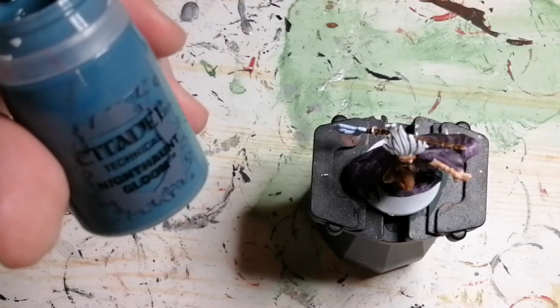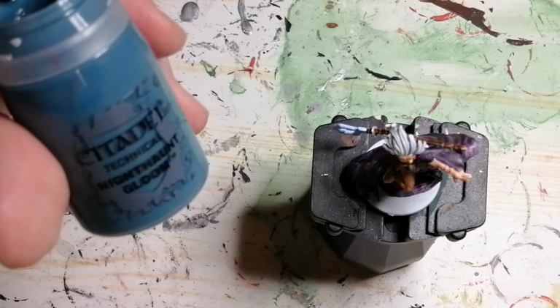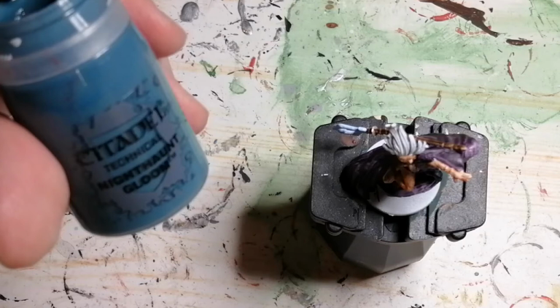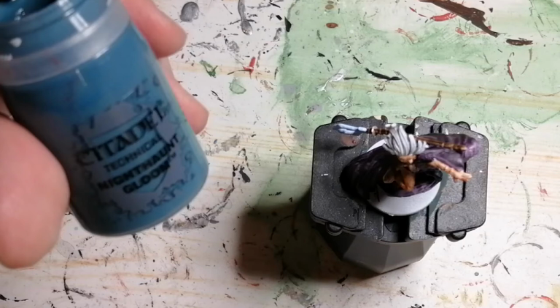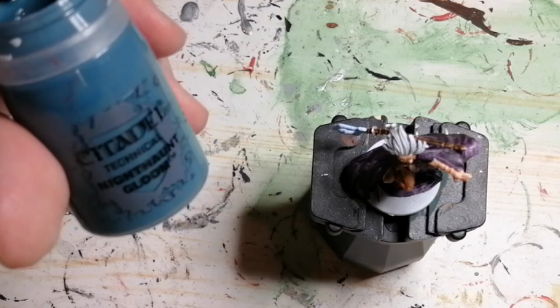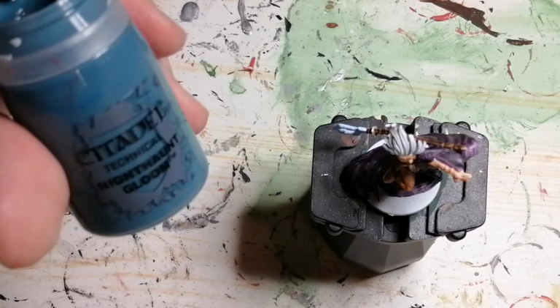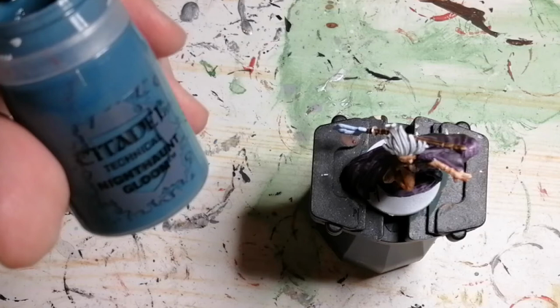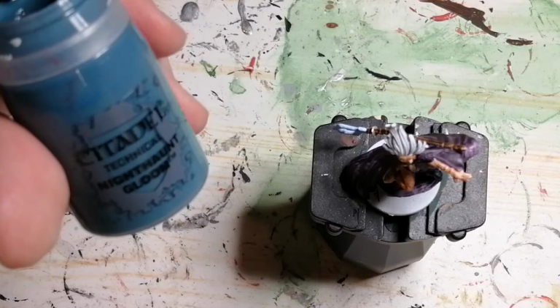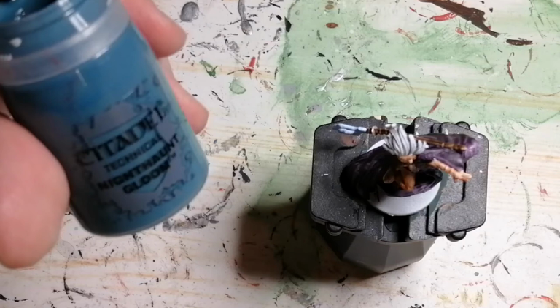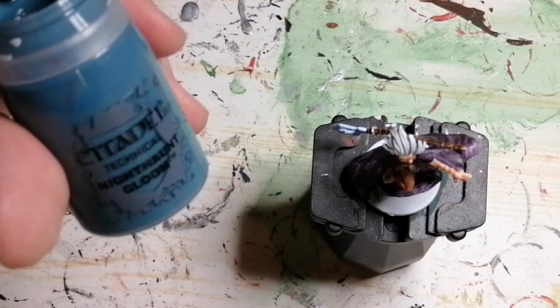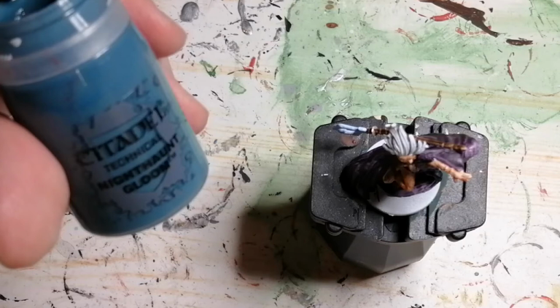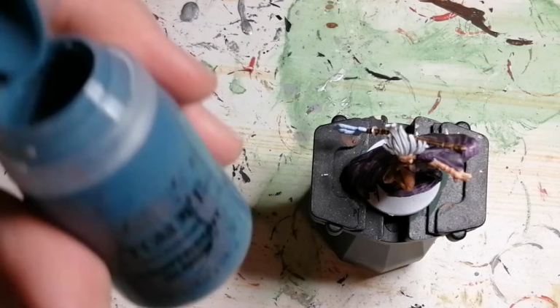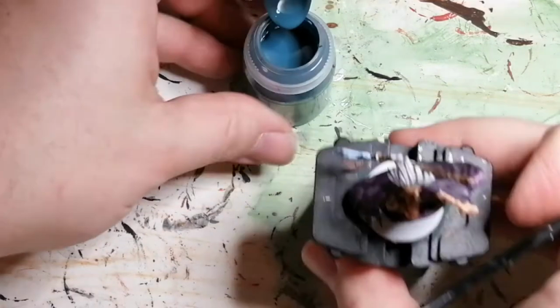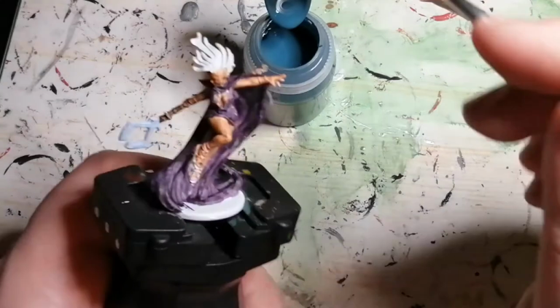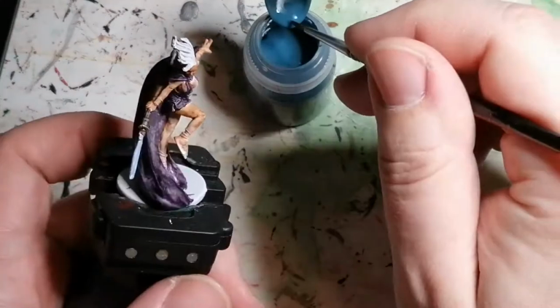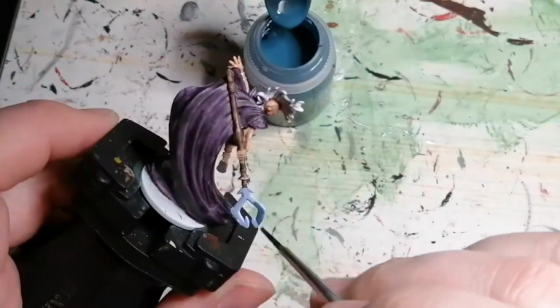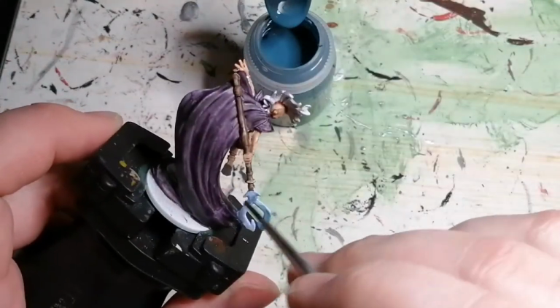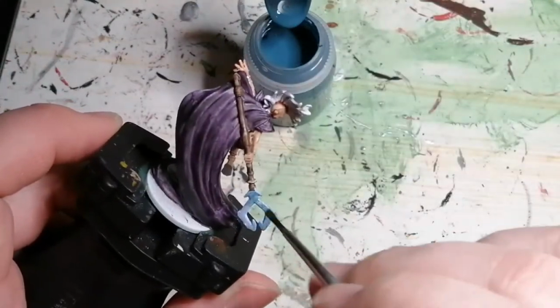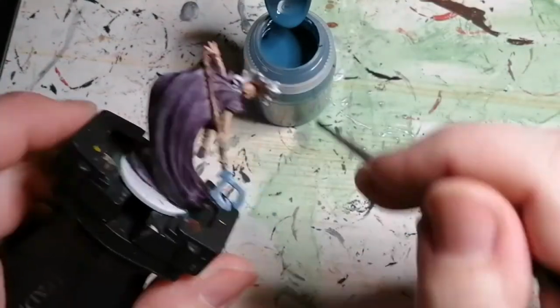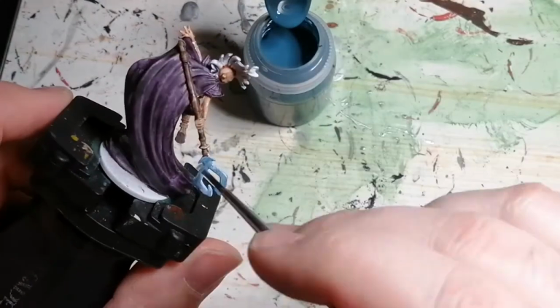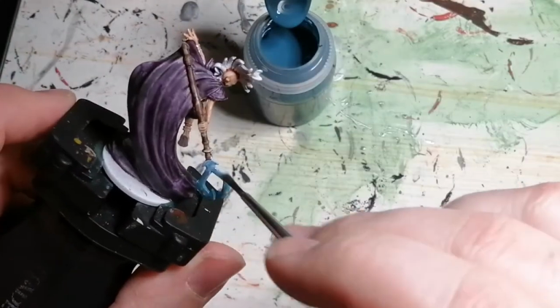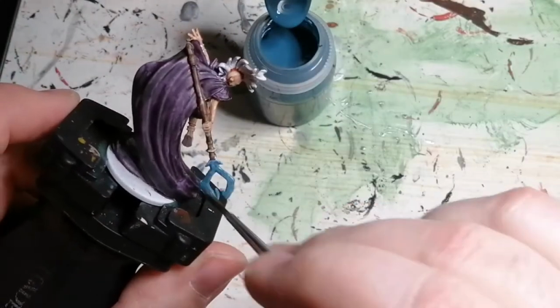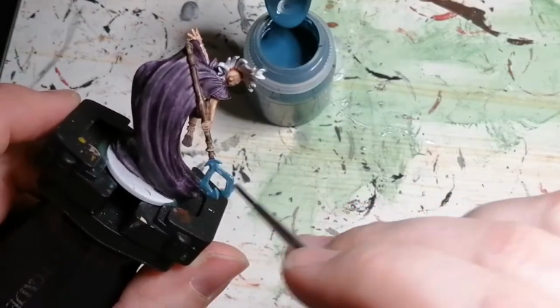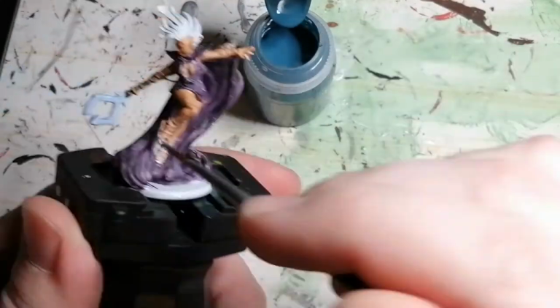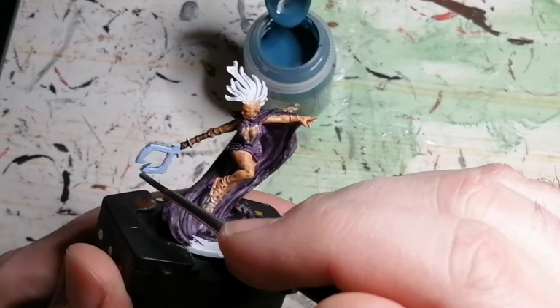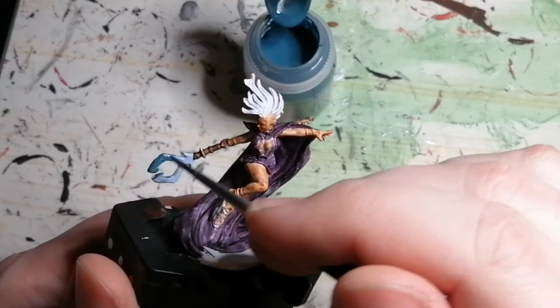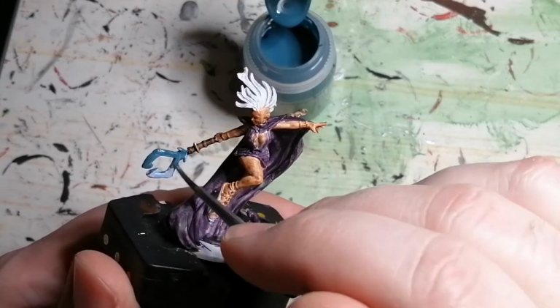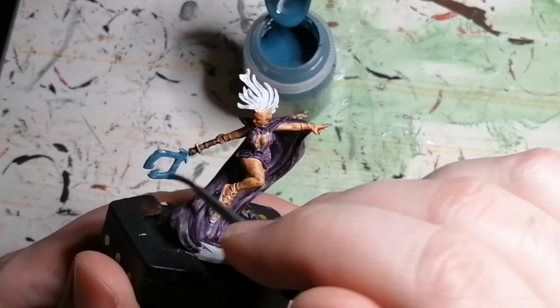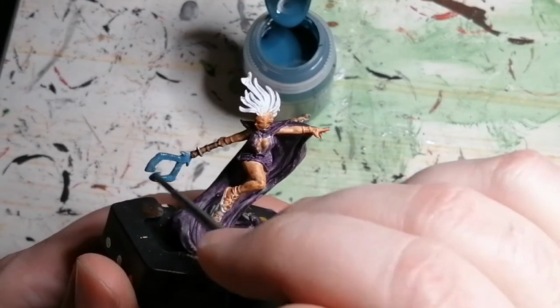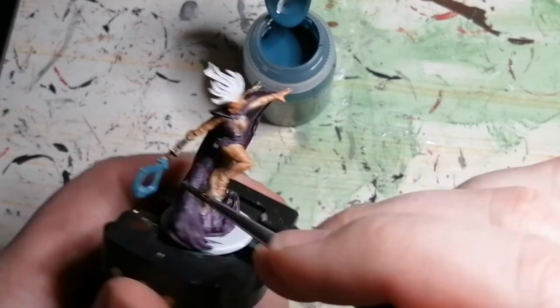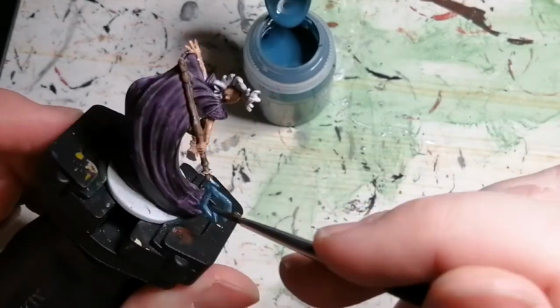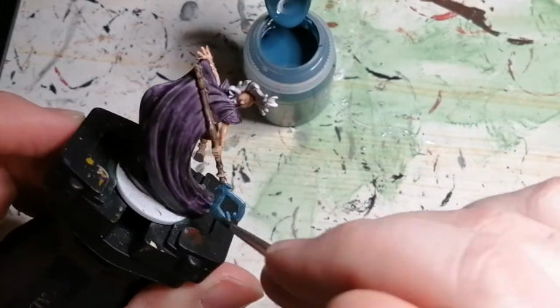Then I use a Citadel technical paint called Night Hunt Gloom and I was hoping this was going to give a little texture to her staff part that was already done with the Ice Blue, but it didn't give it what I really wanted. Anyways, it came out okay.